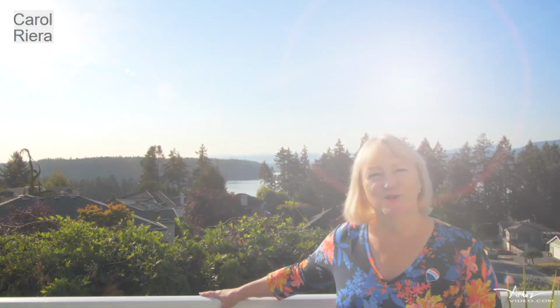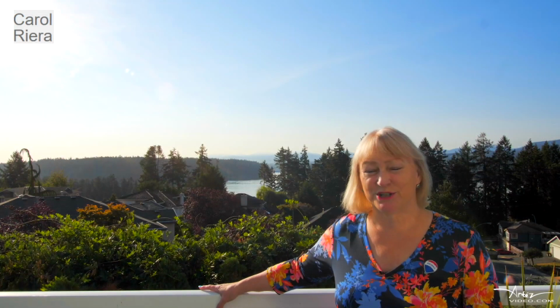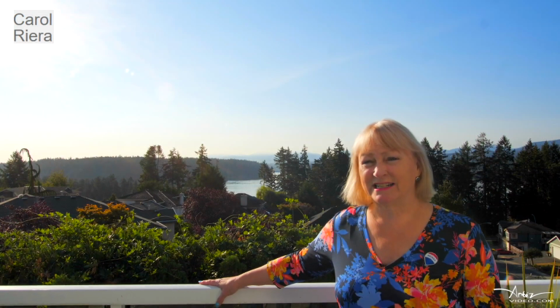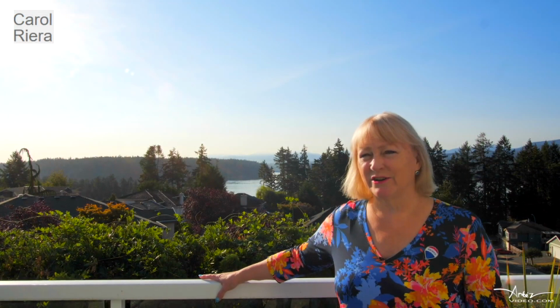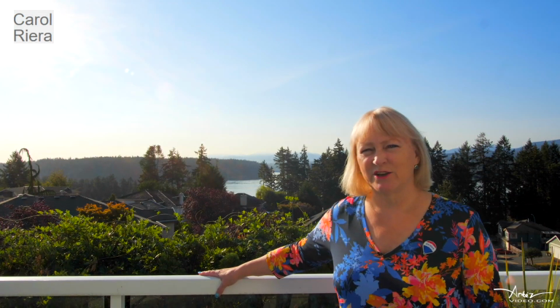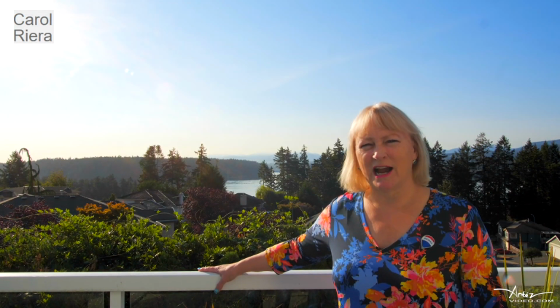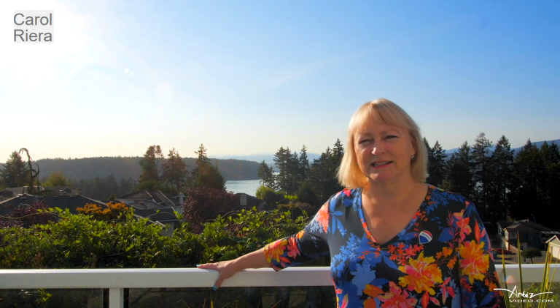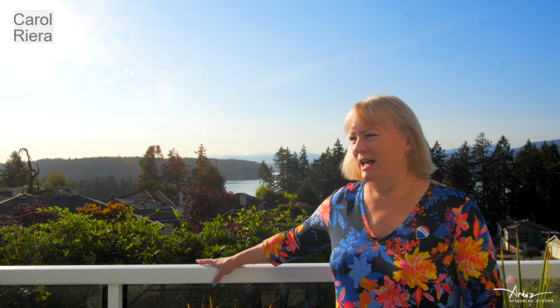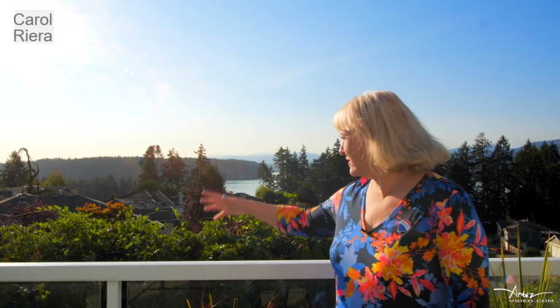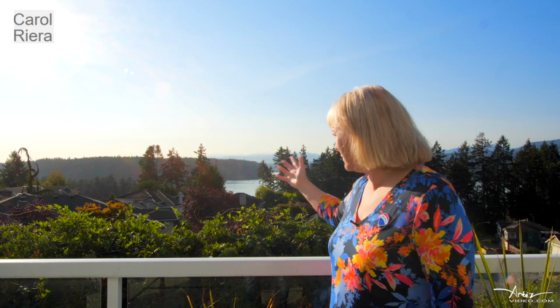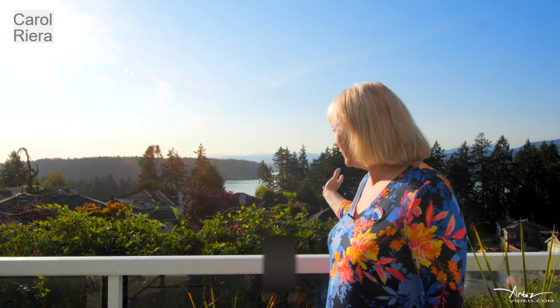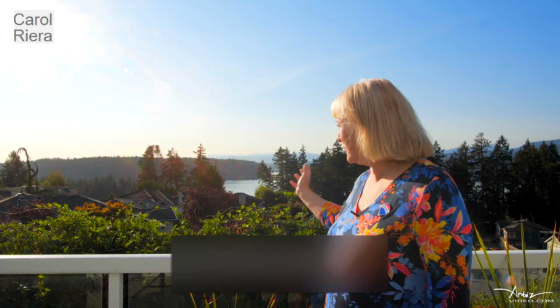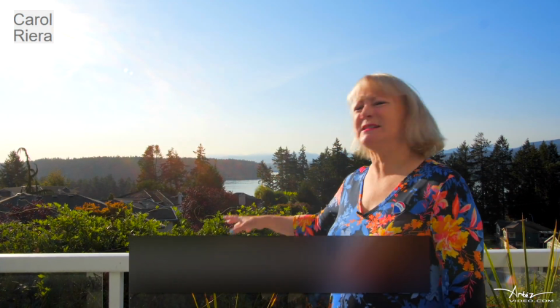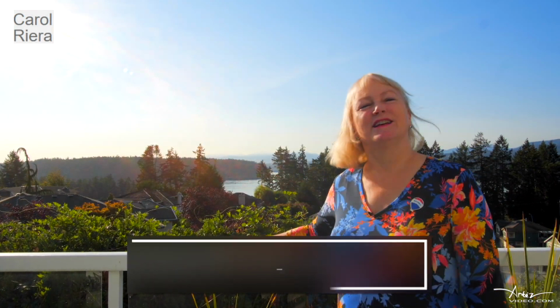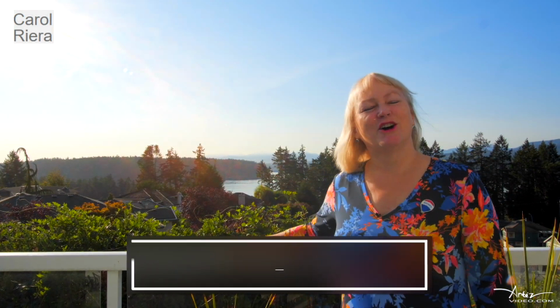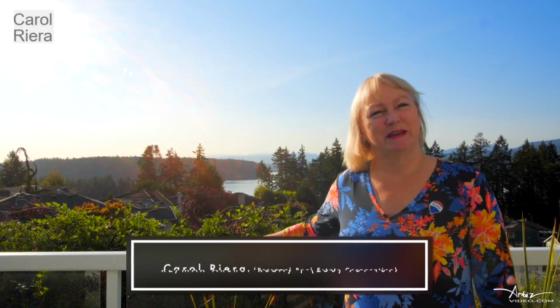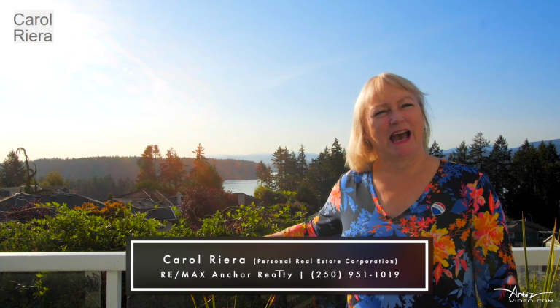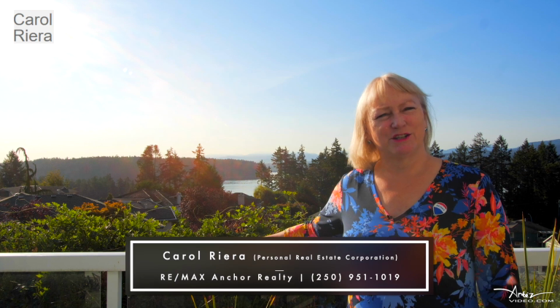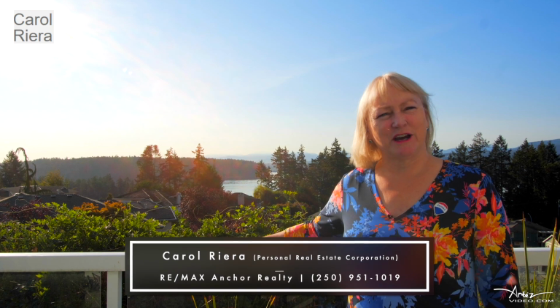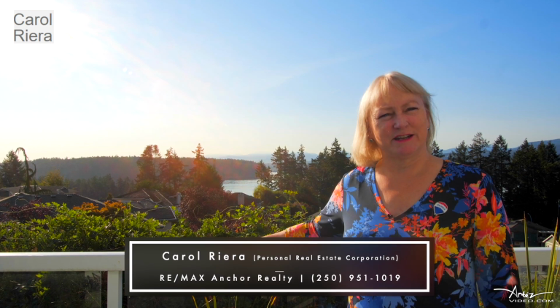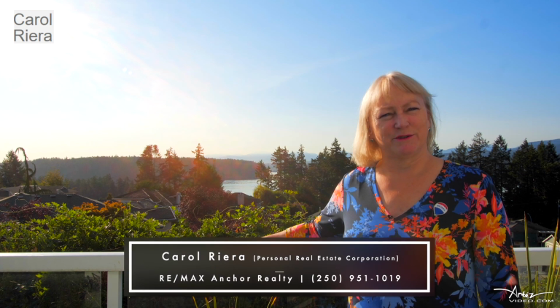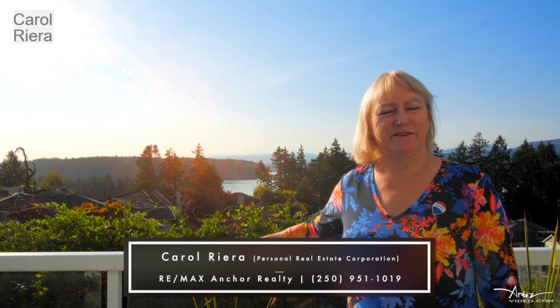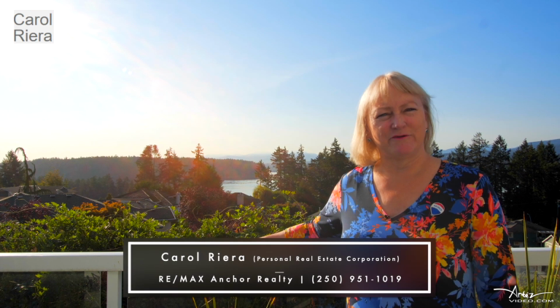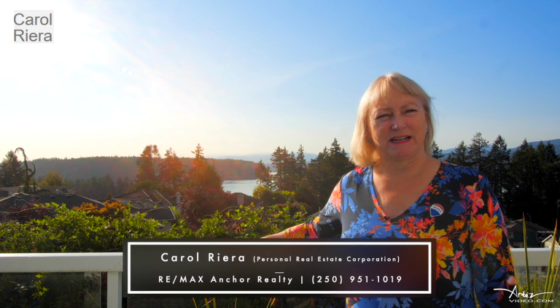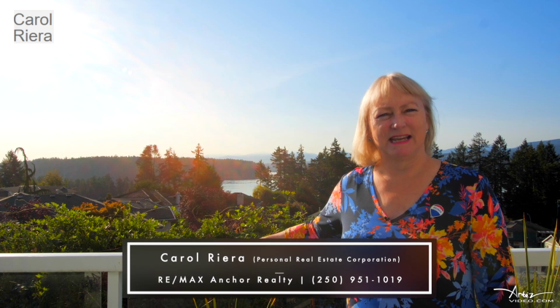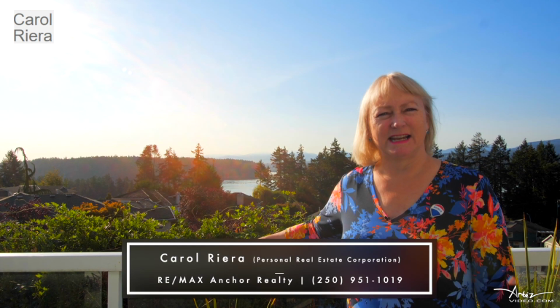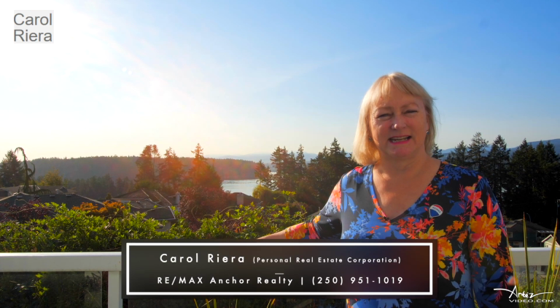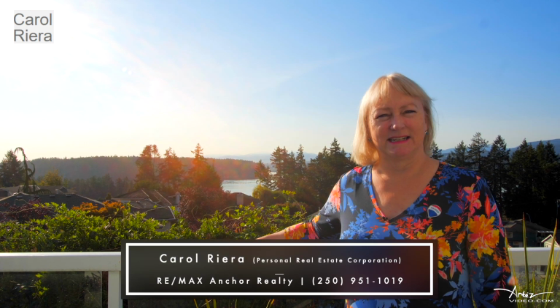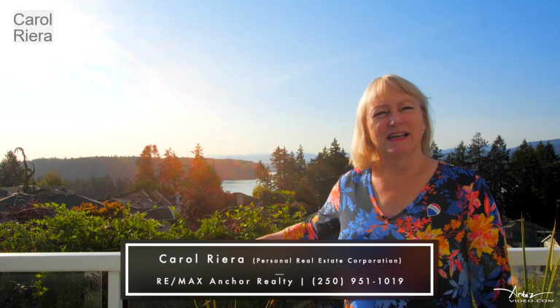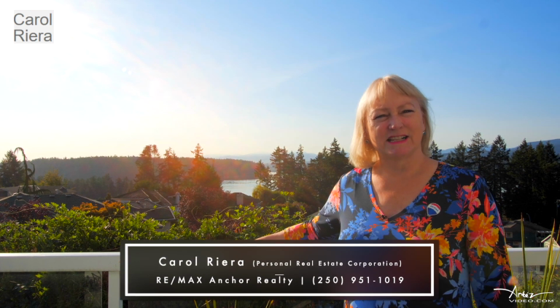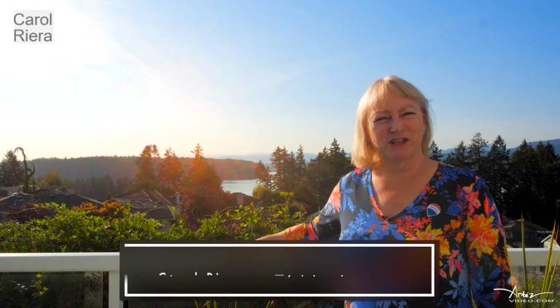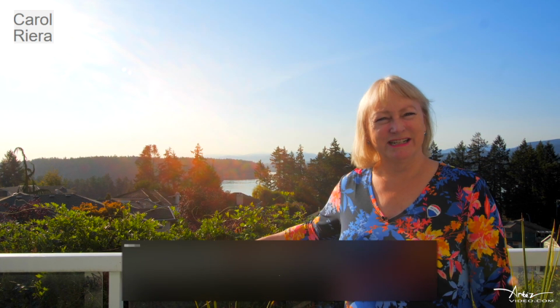Would you like to live on Vancouver Island having these beautiful views? Call me at 250-951-1019. Thanks for watching!